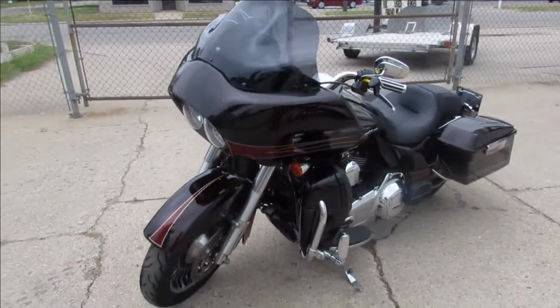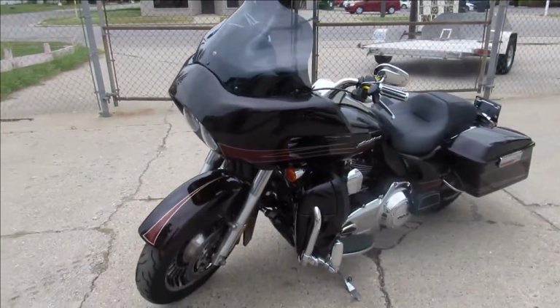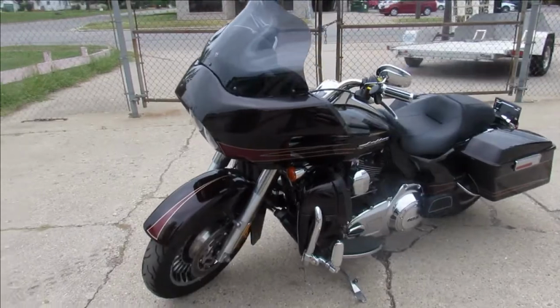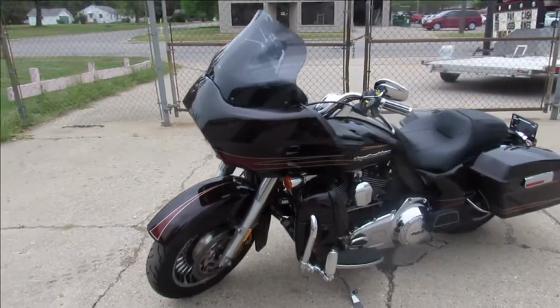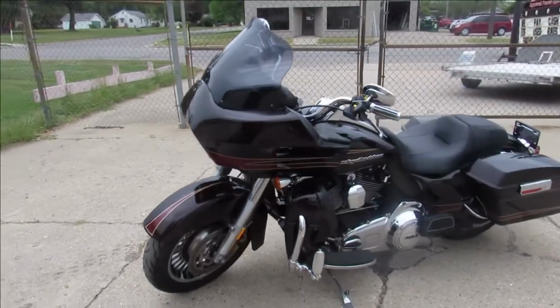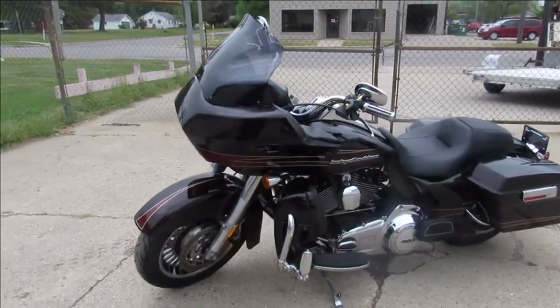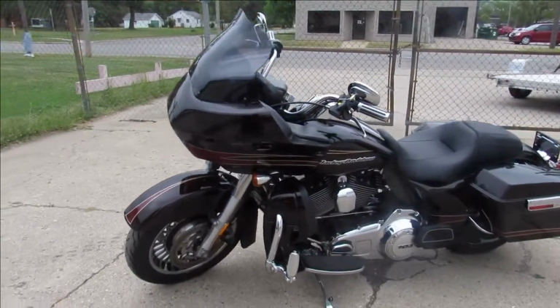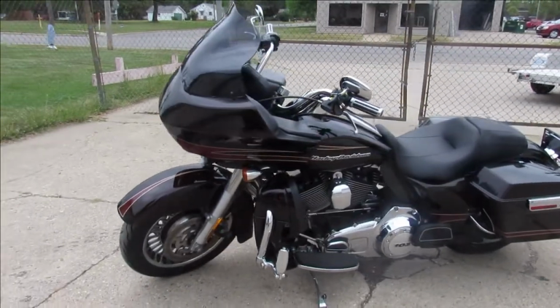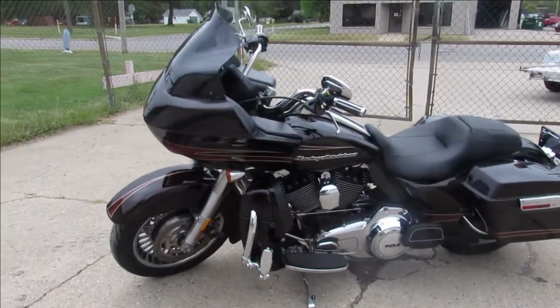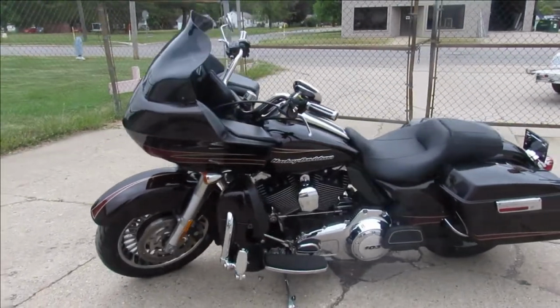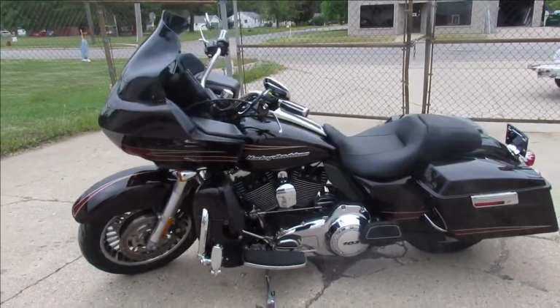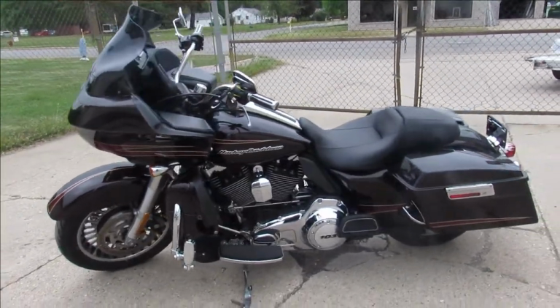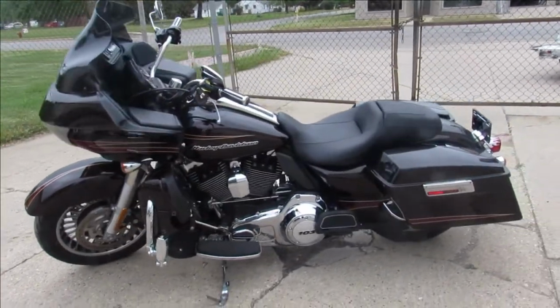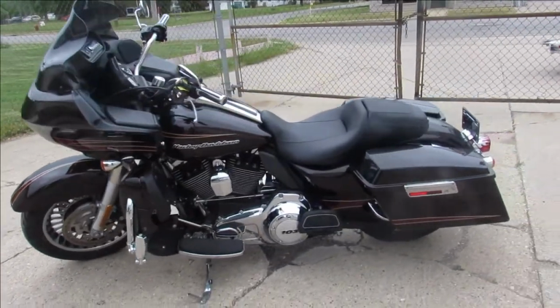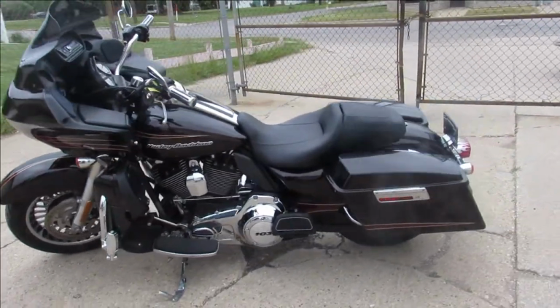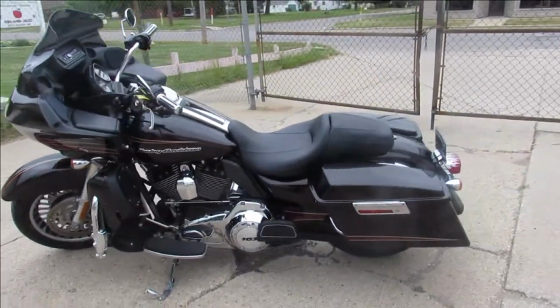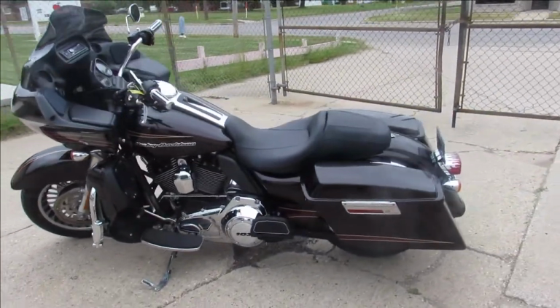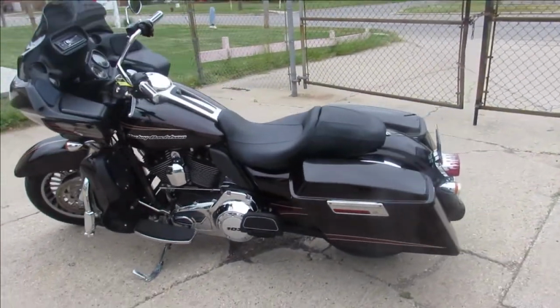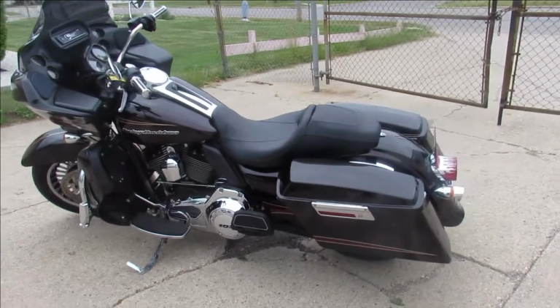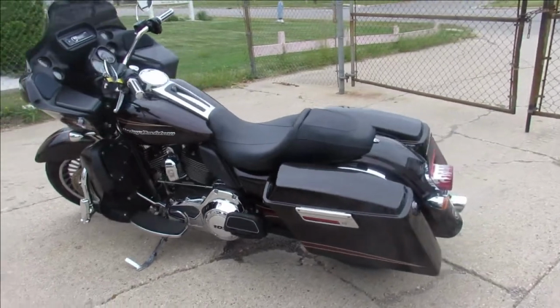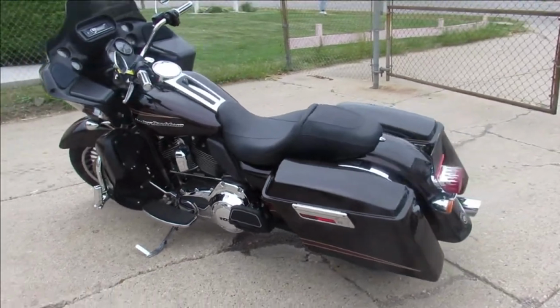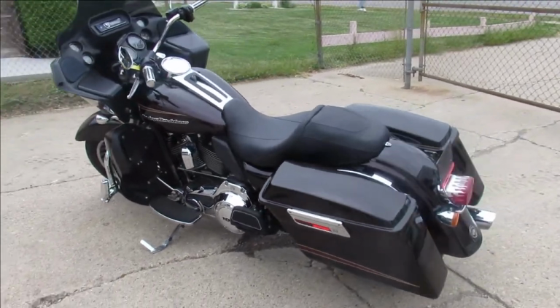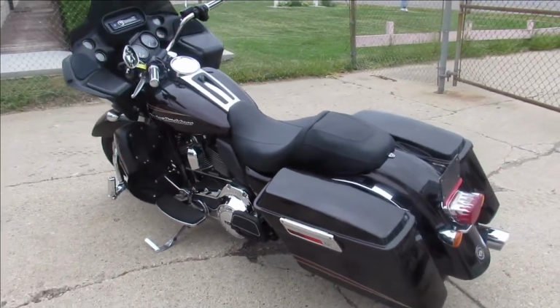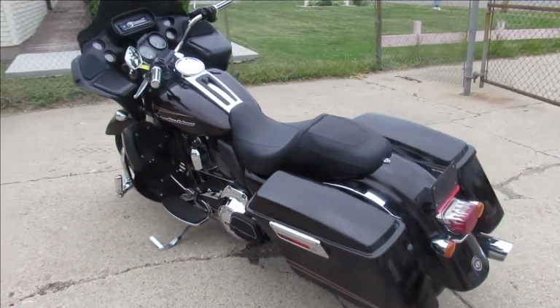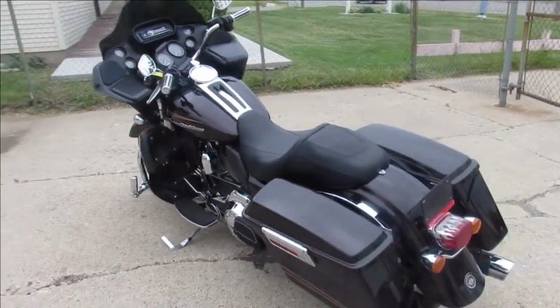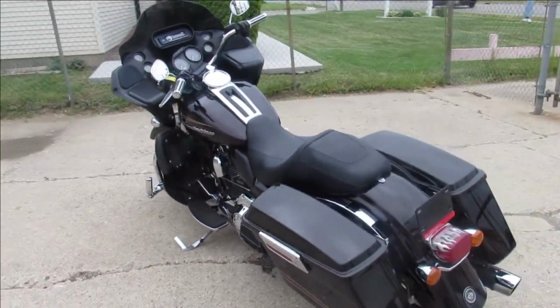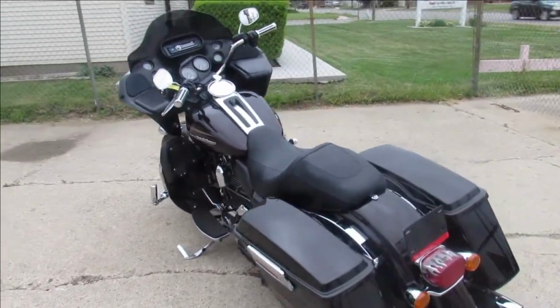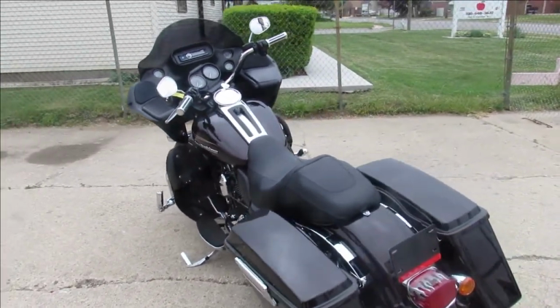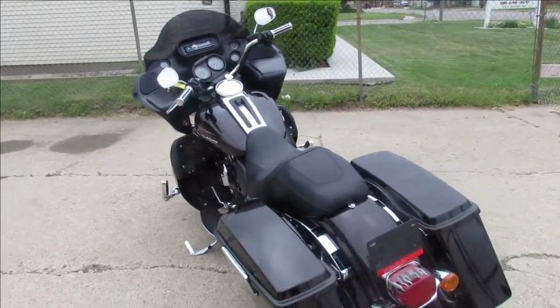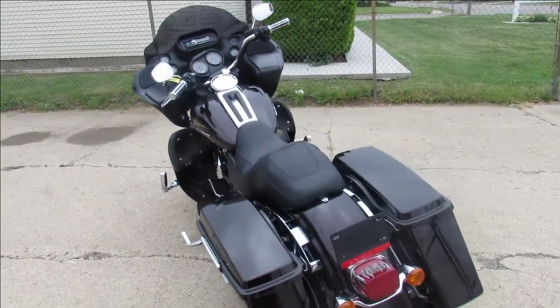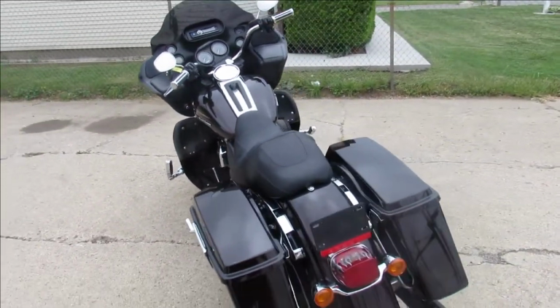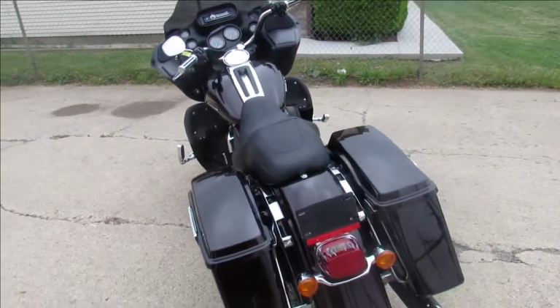This one here is a 2011 Road Glide — it's a one owner, super clean bike. It's got a Drago bike work exhaust that sounds great. This one also includes a matching quick connect trunk.